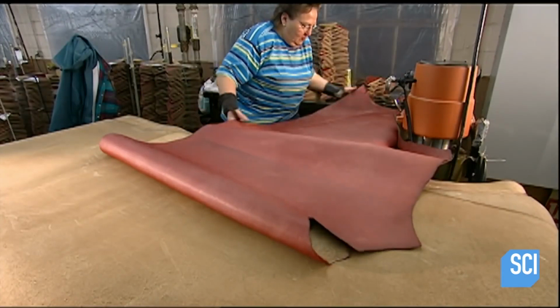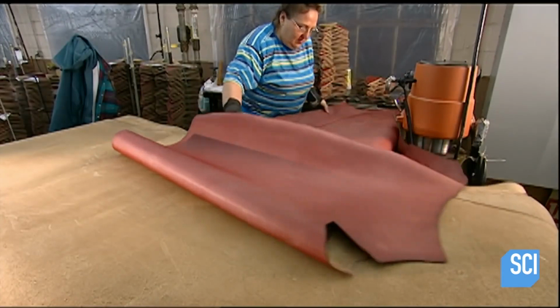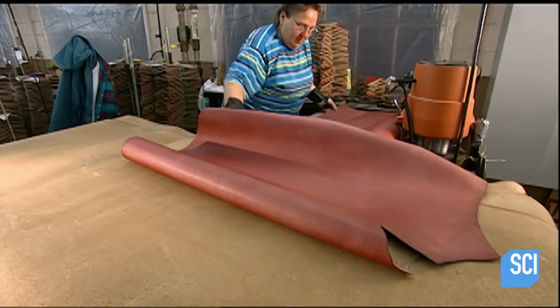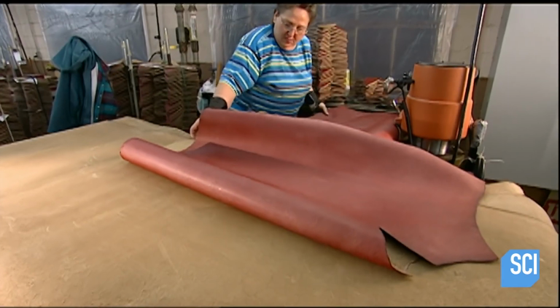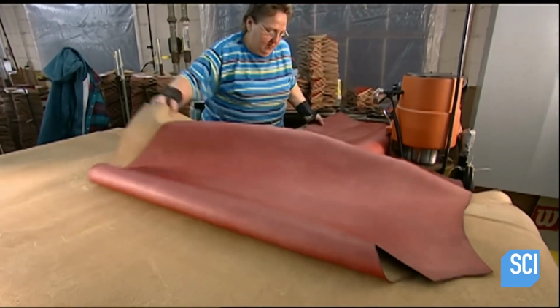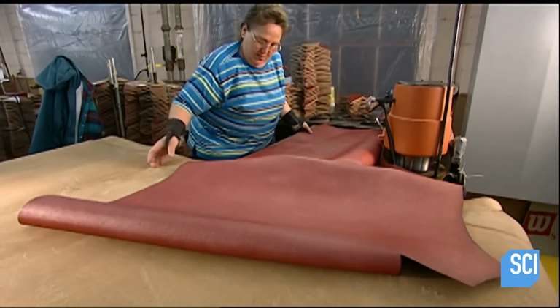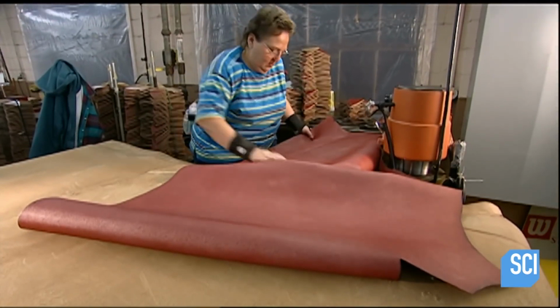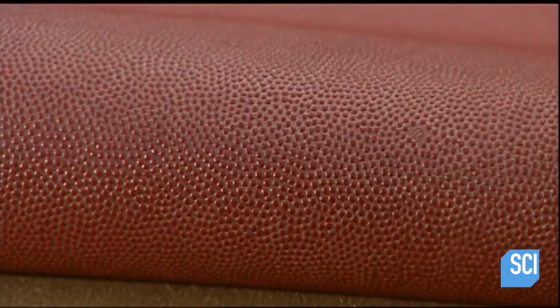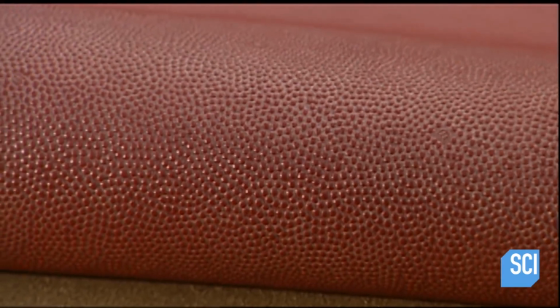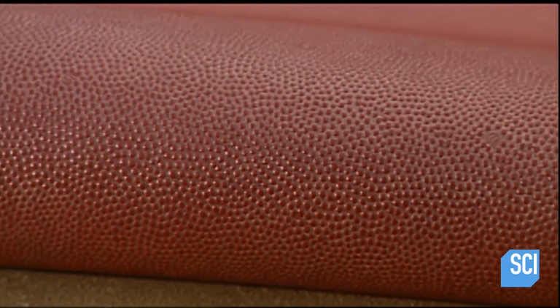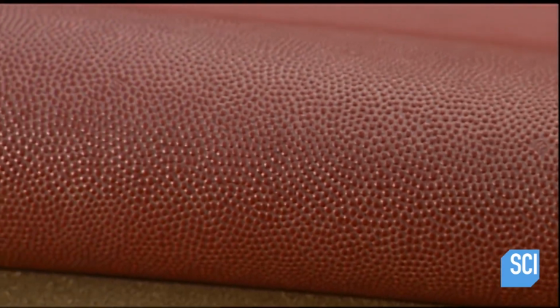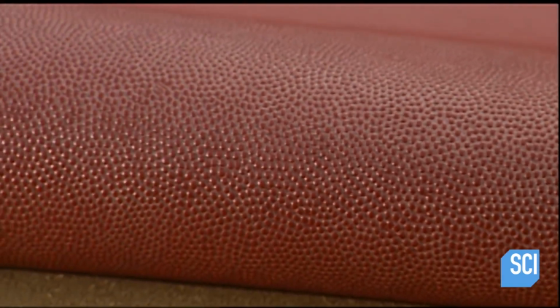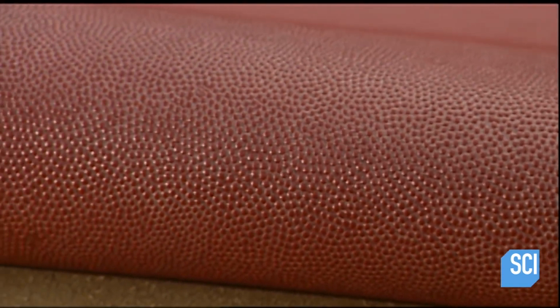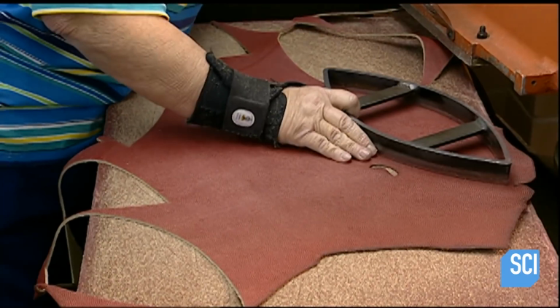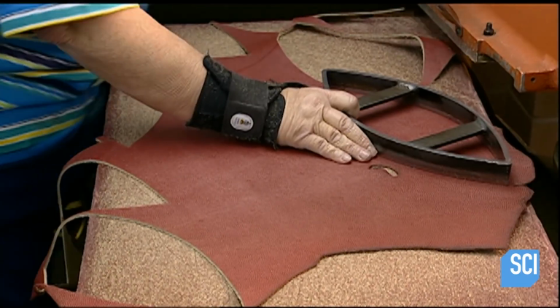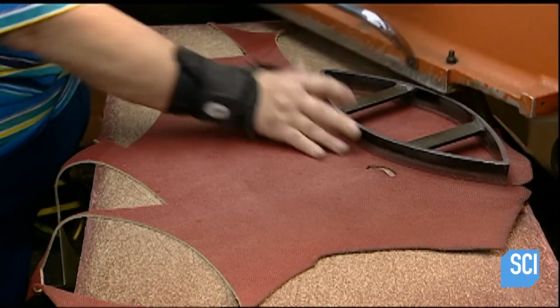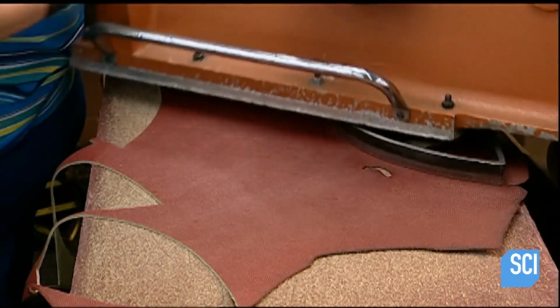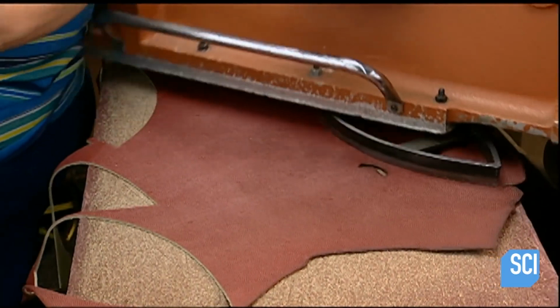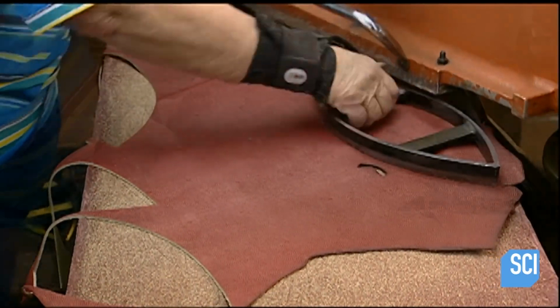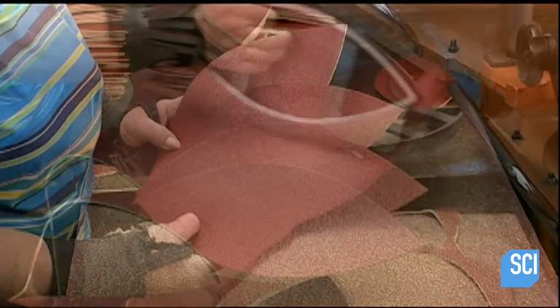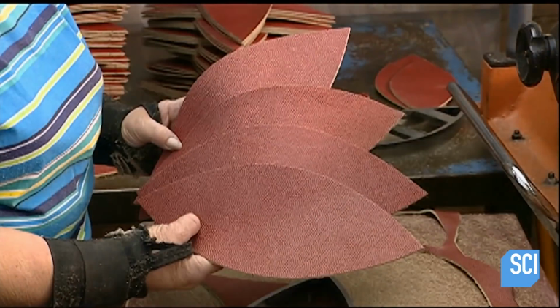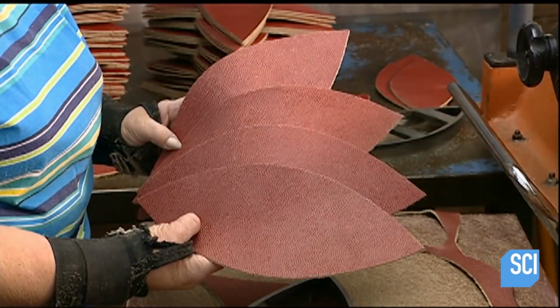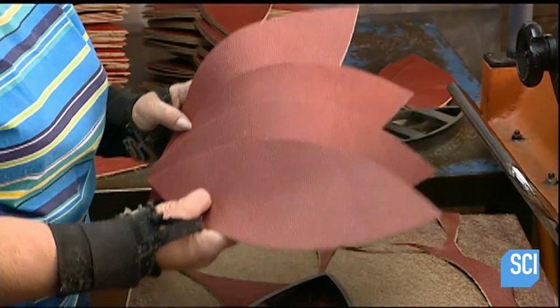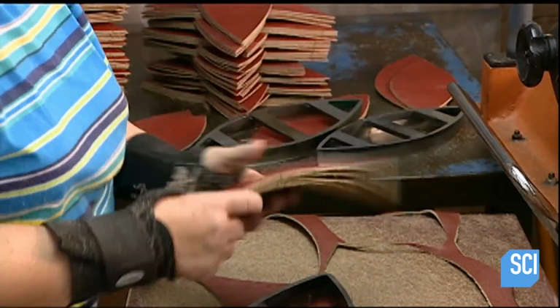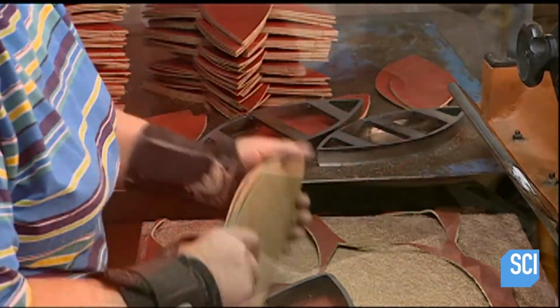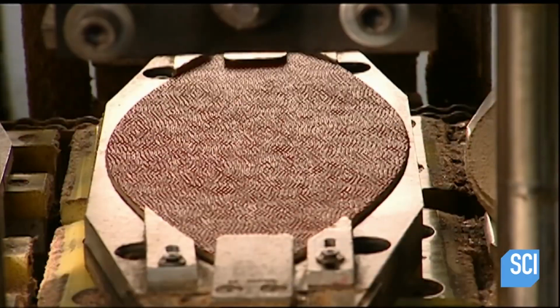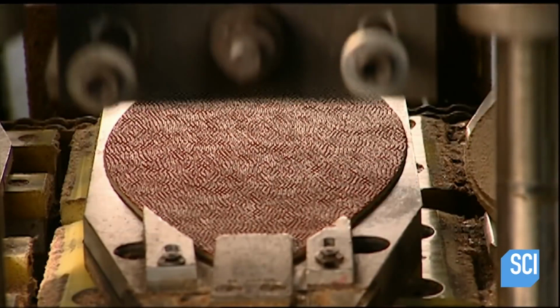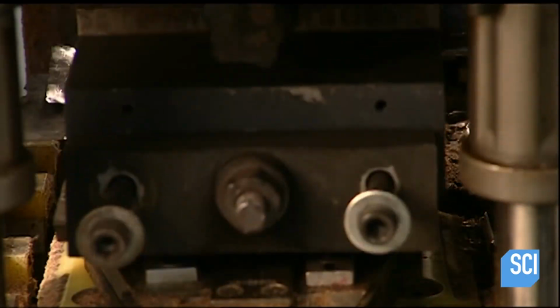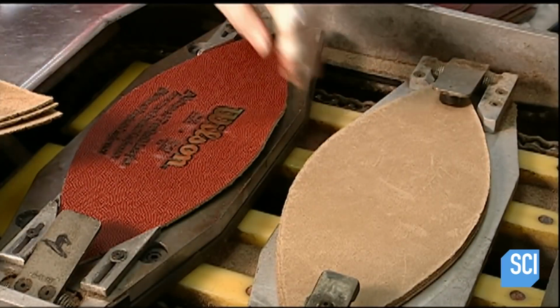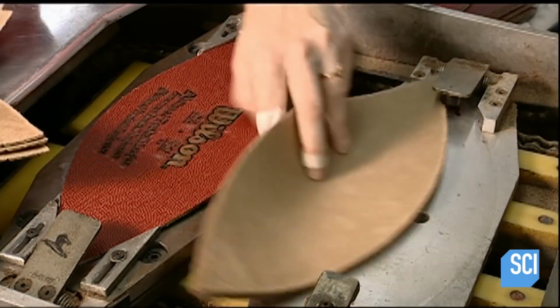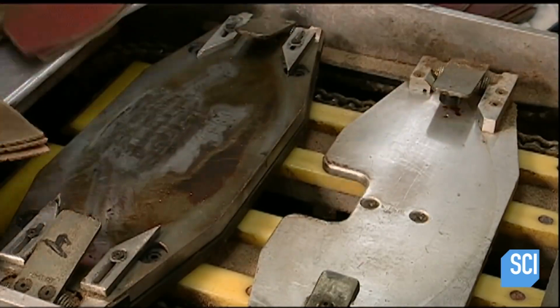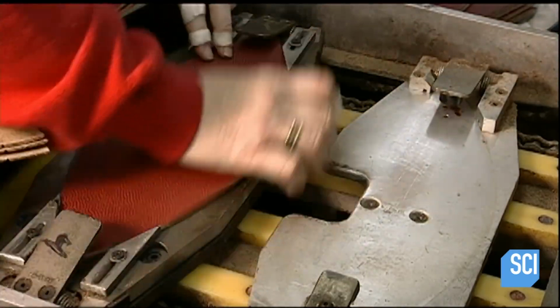A lot of people handle a football before it ever gets to the field. They start with cowhide. A worker cuts up the four sections to make the ball skin, and a stamping machine then brands the skin with the company's logo.